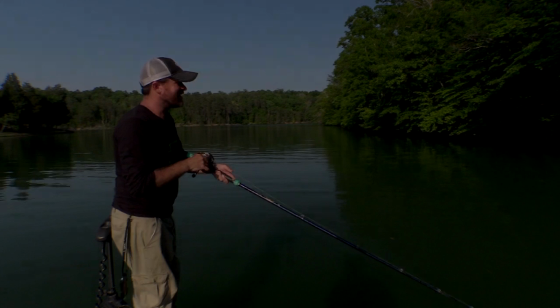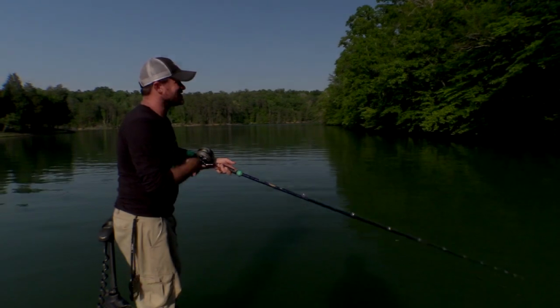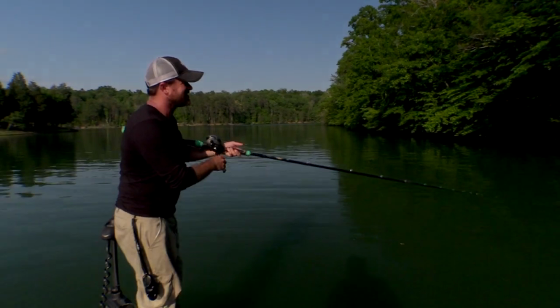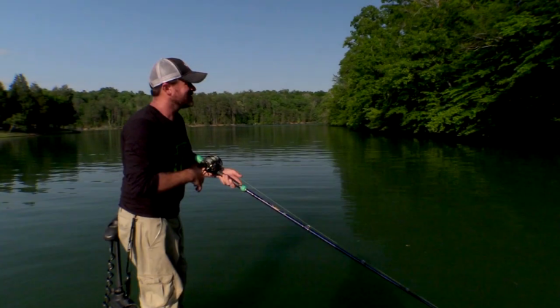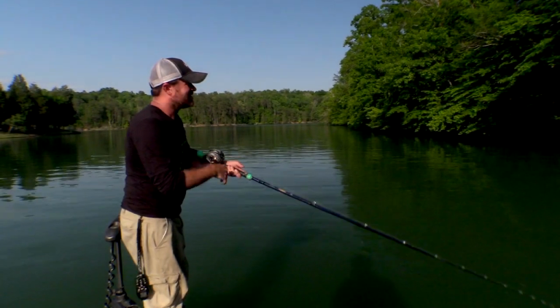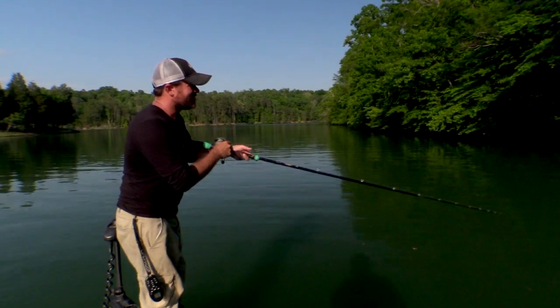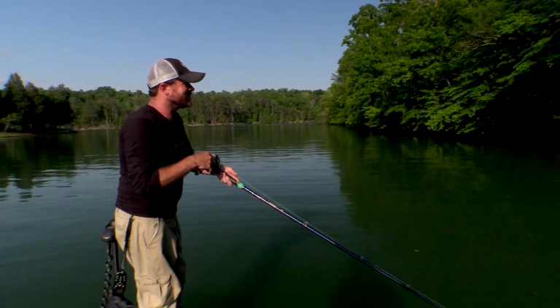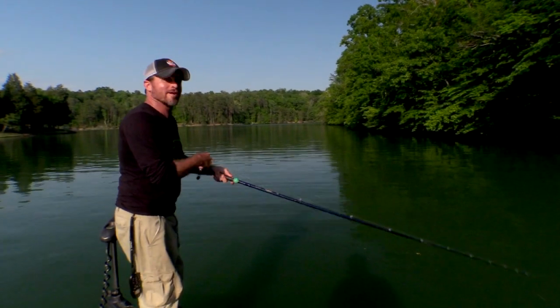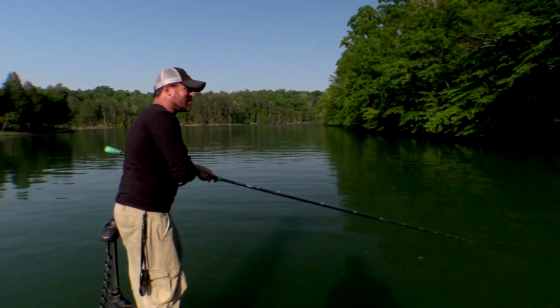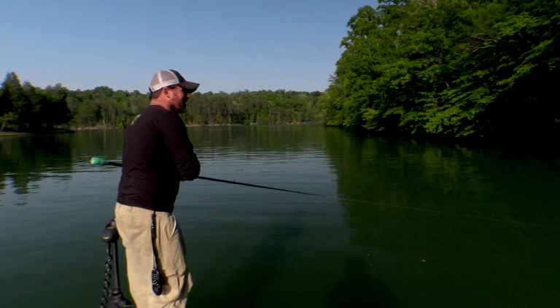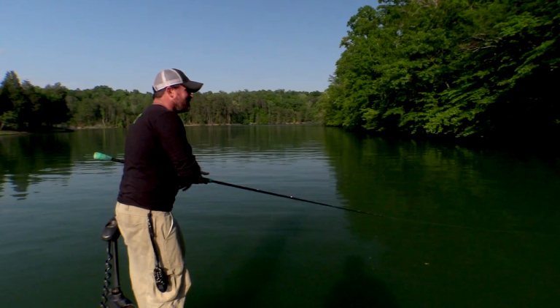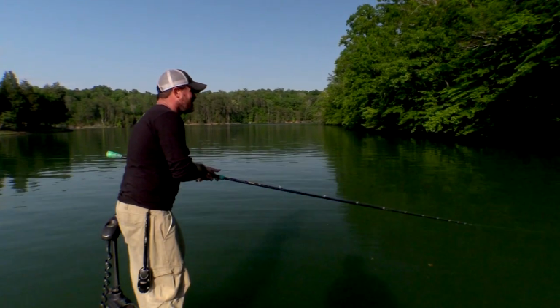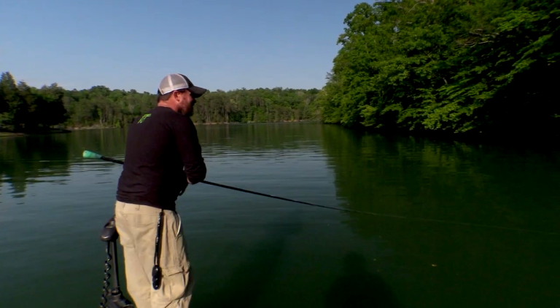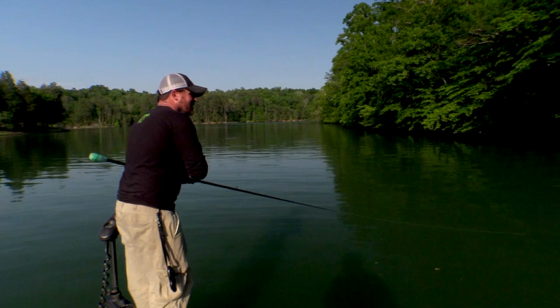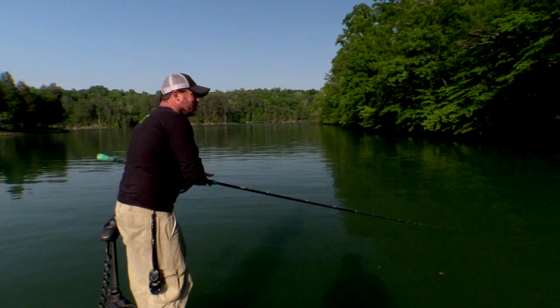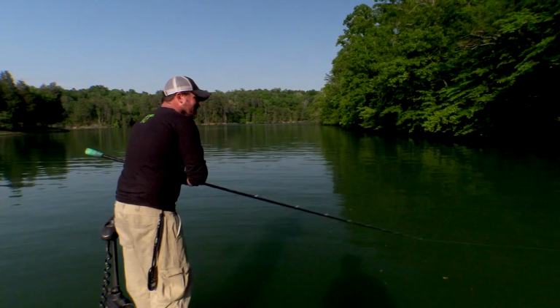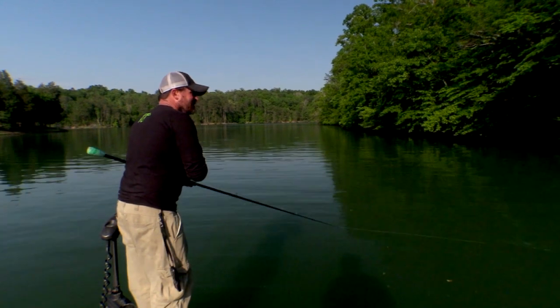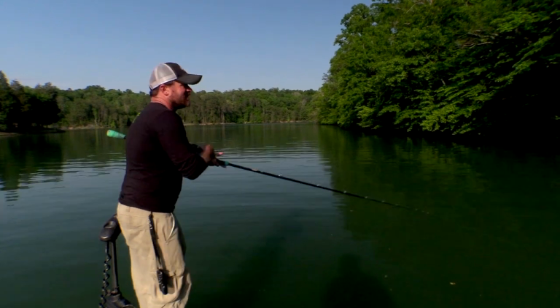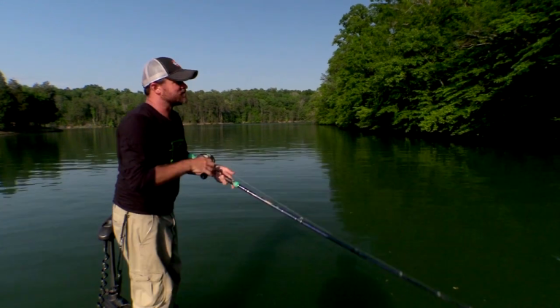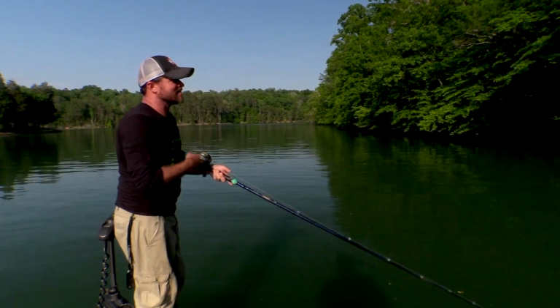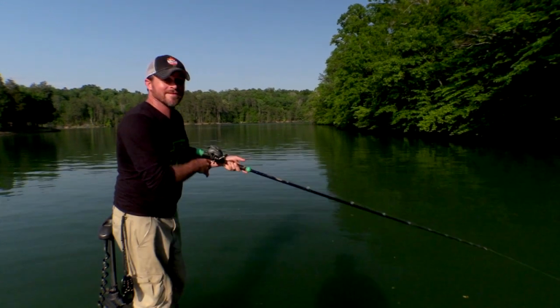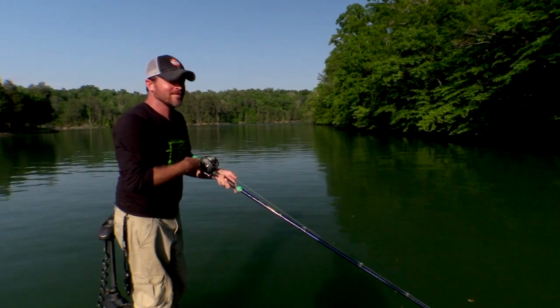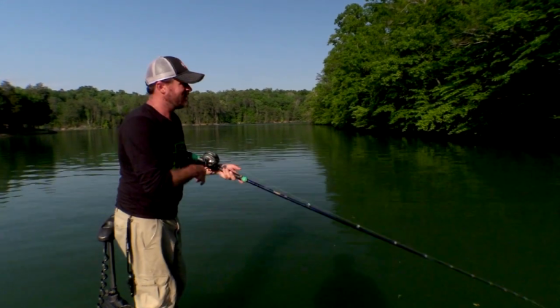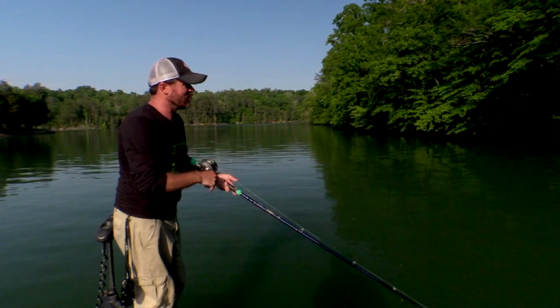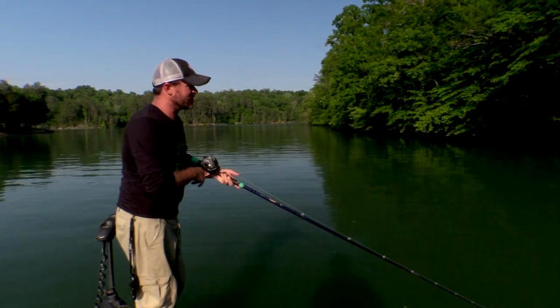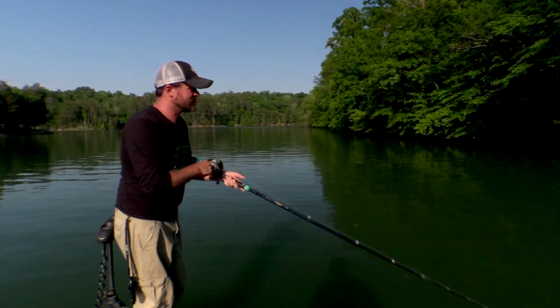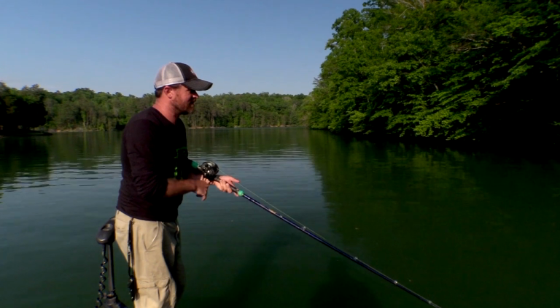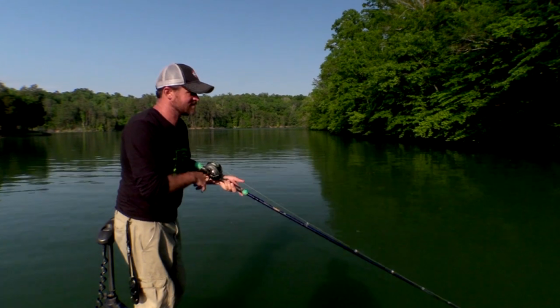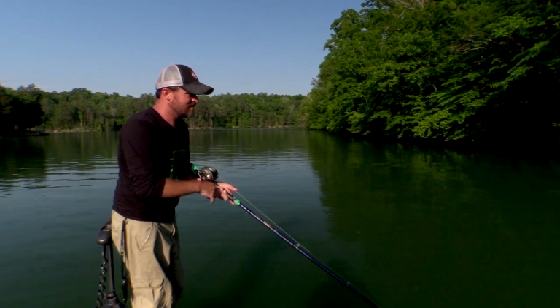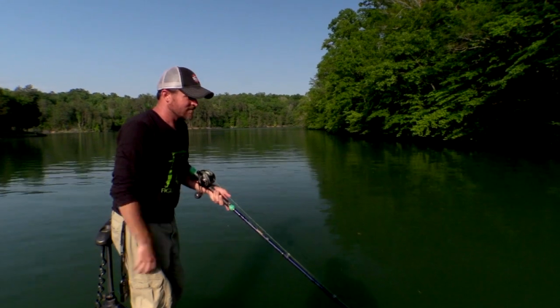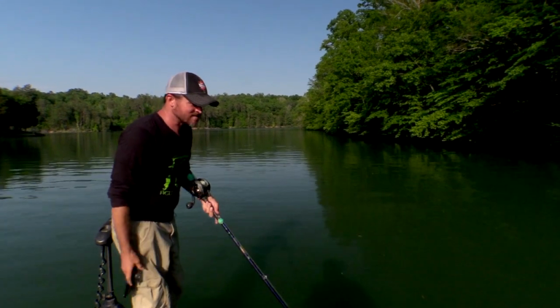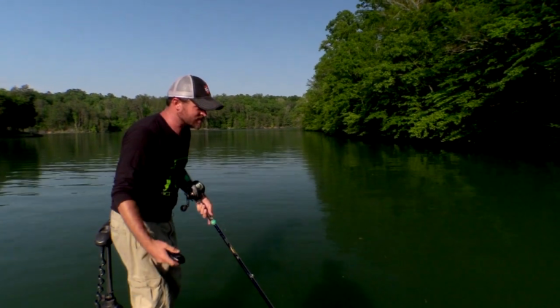Hey guys, welcome to End the Spread. My name is Corey Allen and I'm here to teach you how to break down reservoir coves and cuts for muskie fishing.